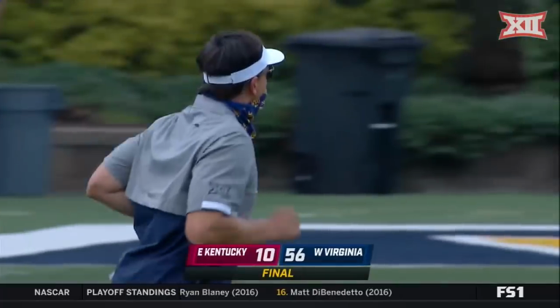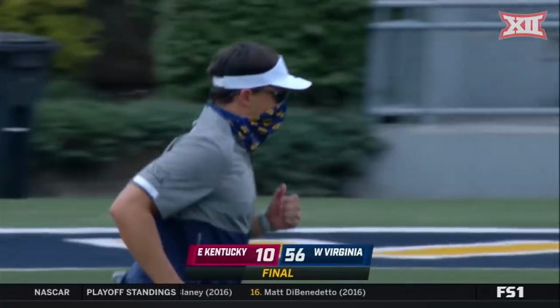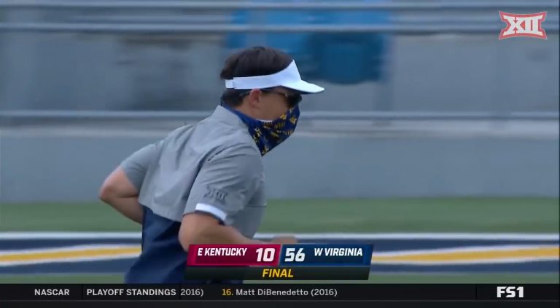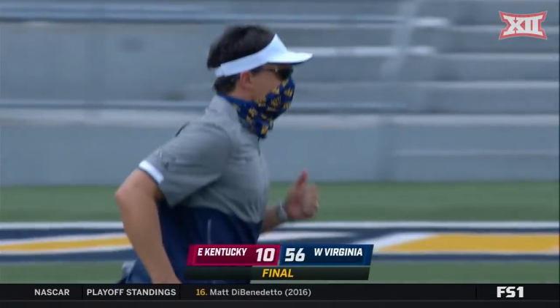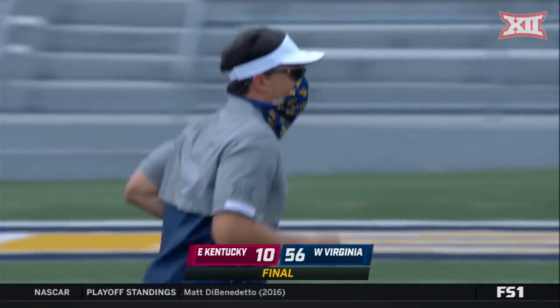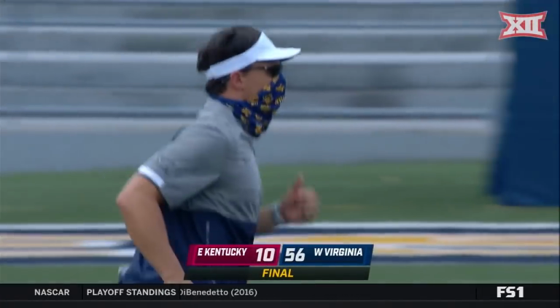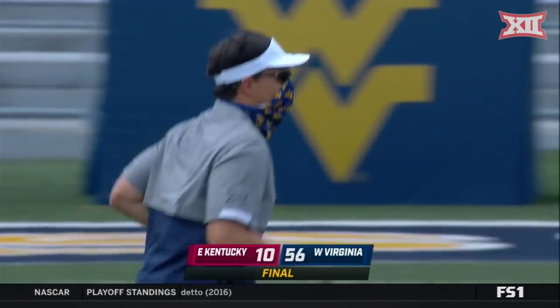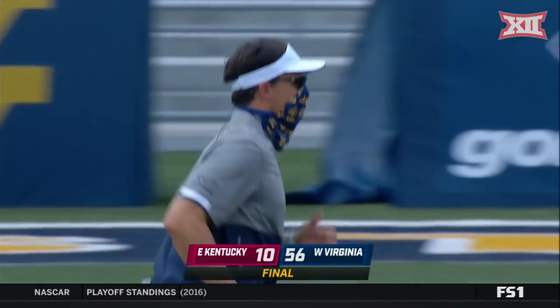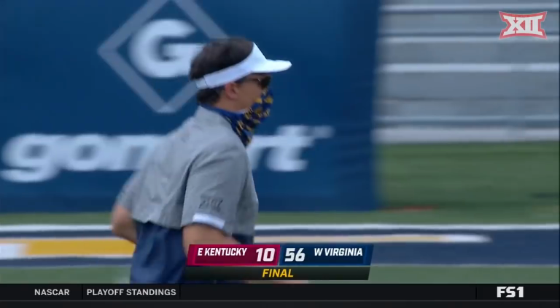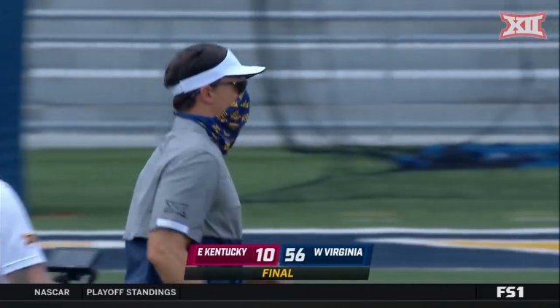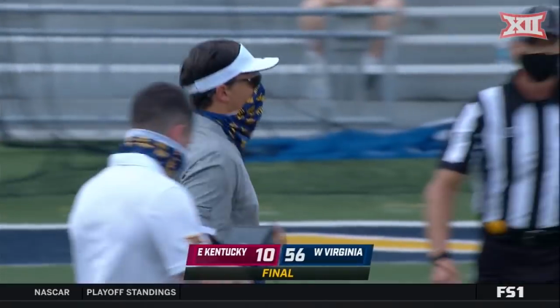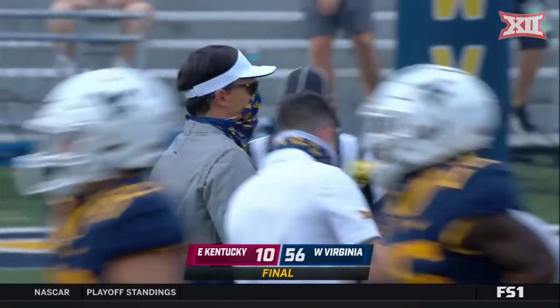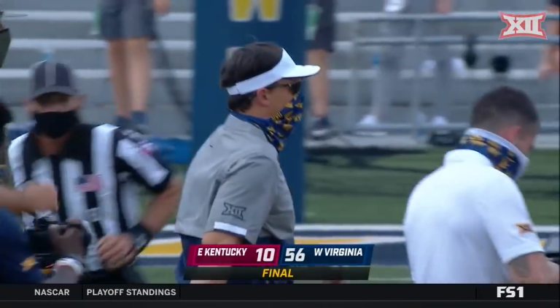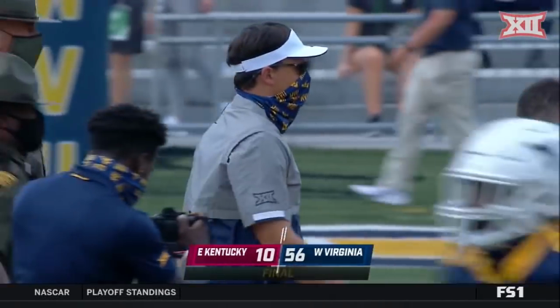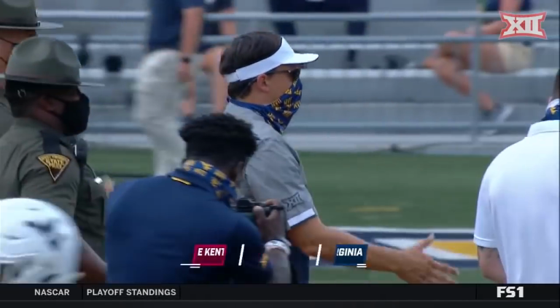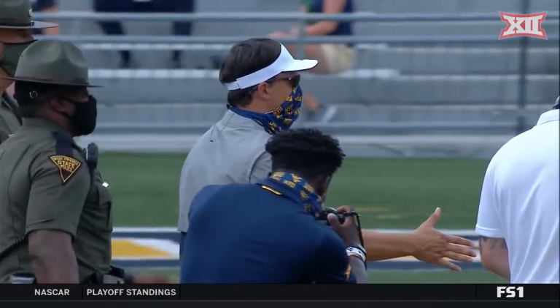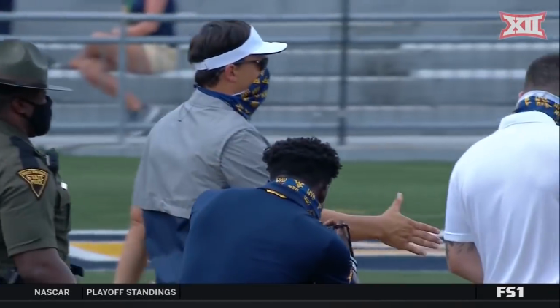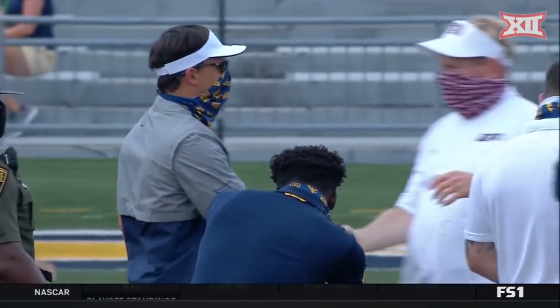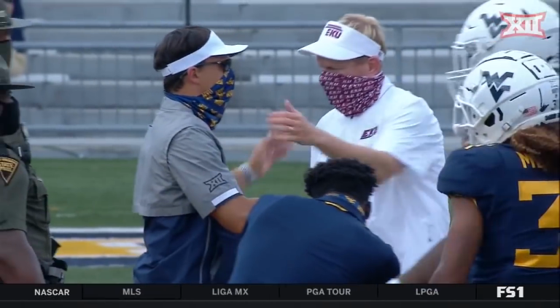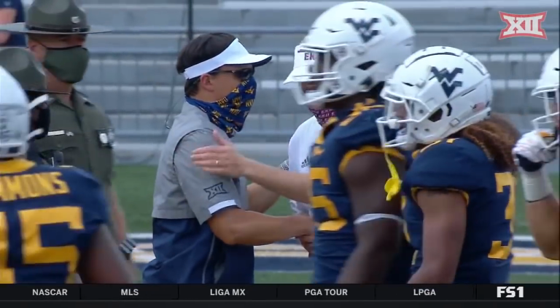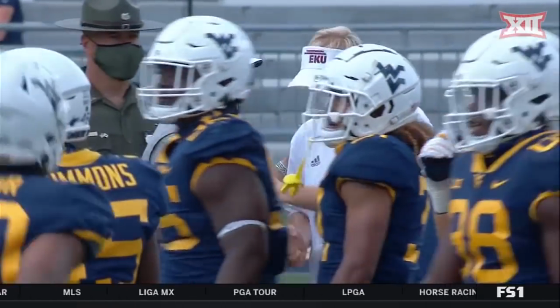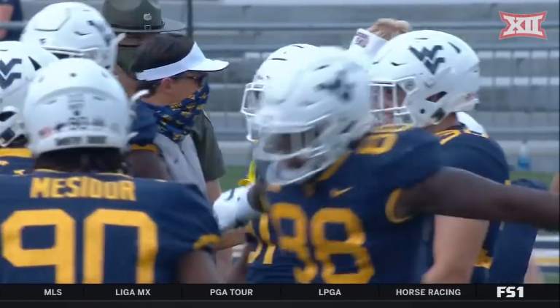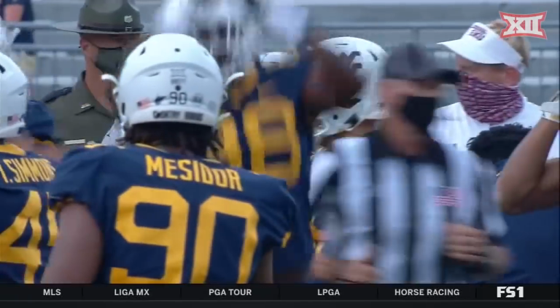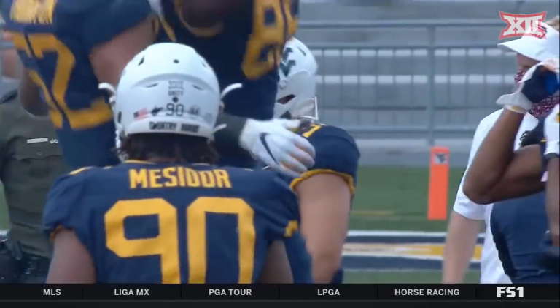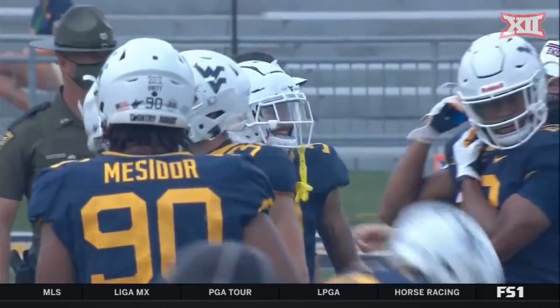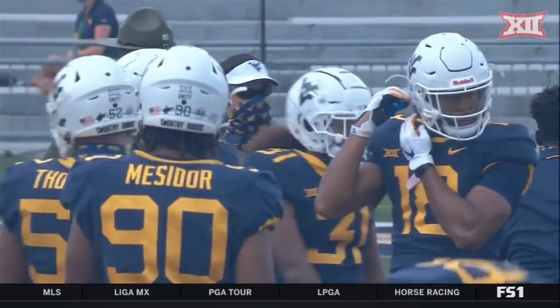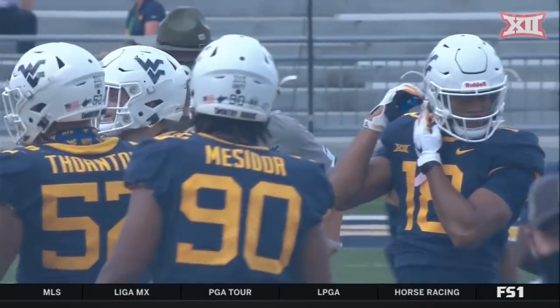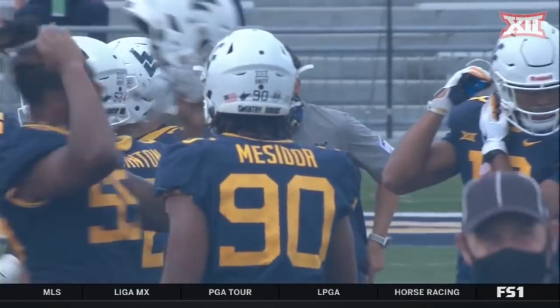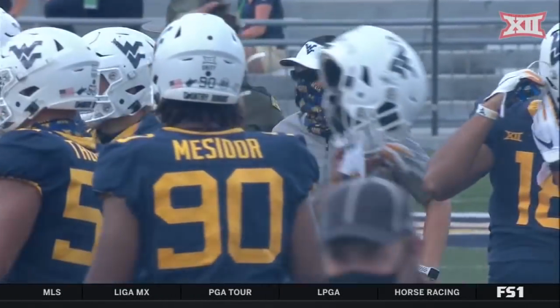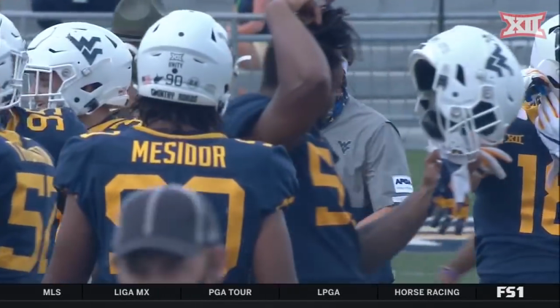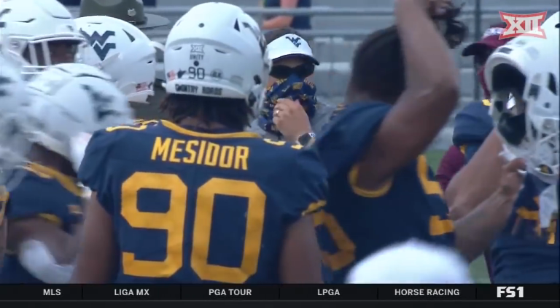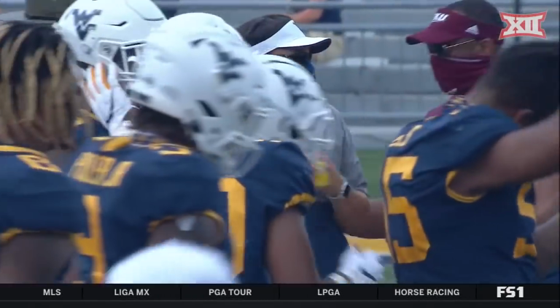And that is going to do it. West Virginia takes care of business here in the first game of their 10-game schedule, in the second season under Neil Brown, with a 56-10 final score.